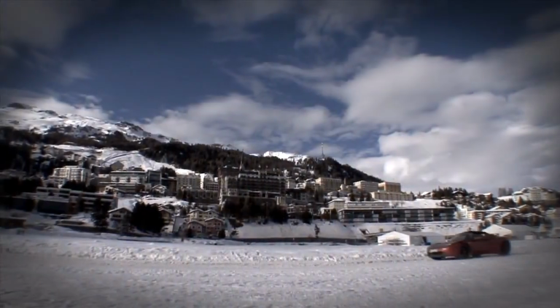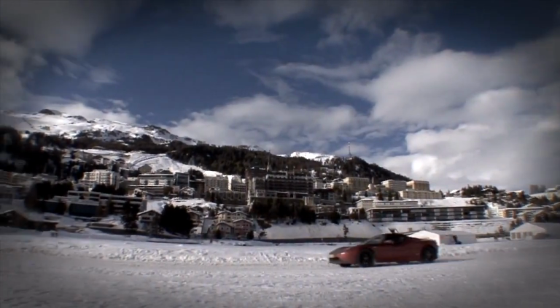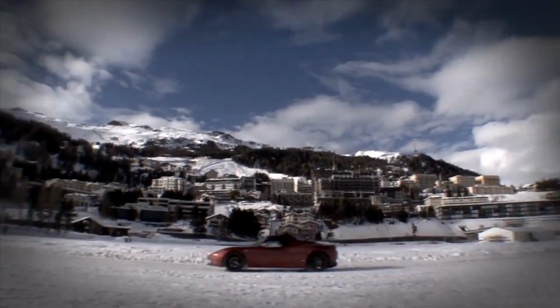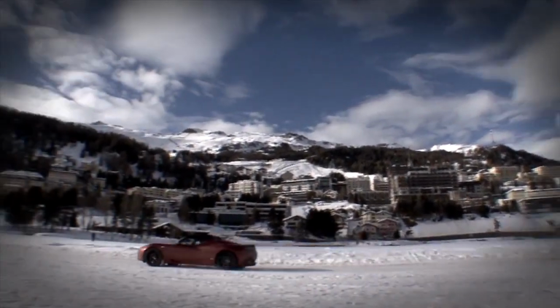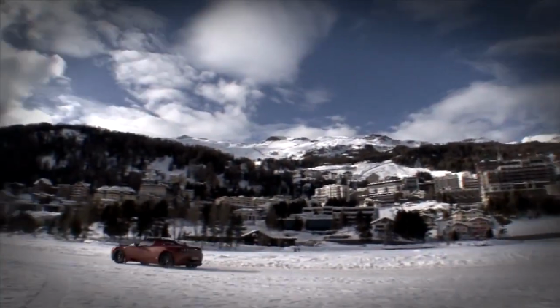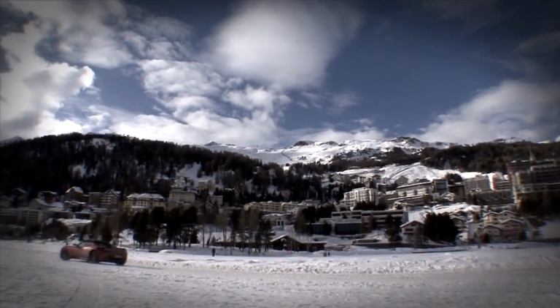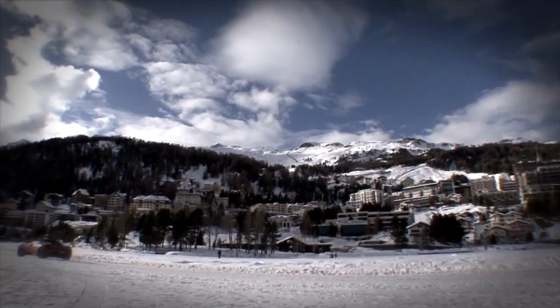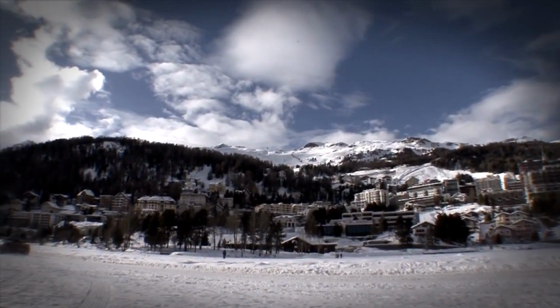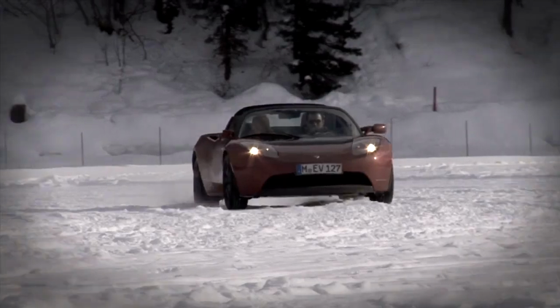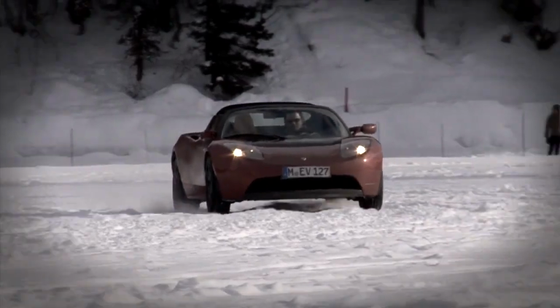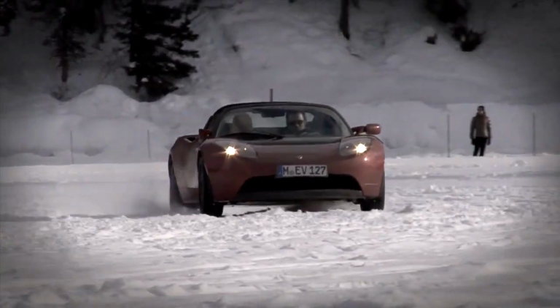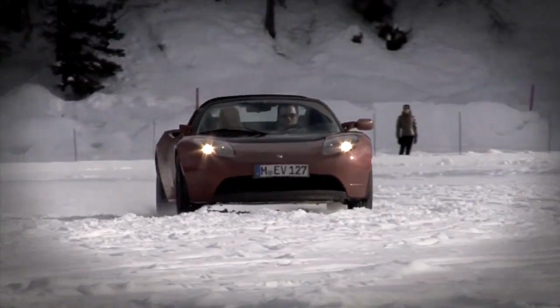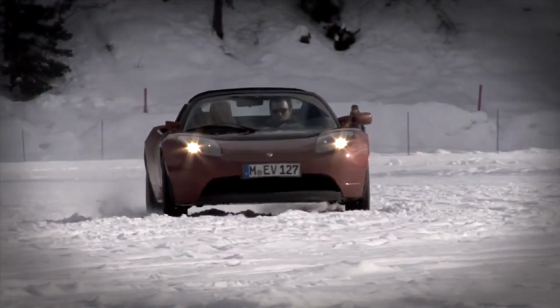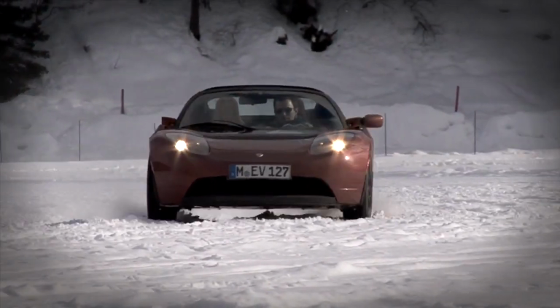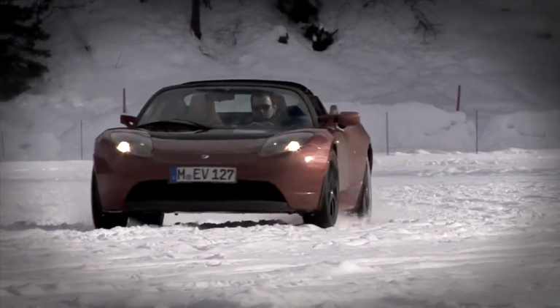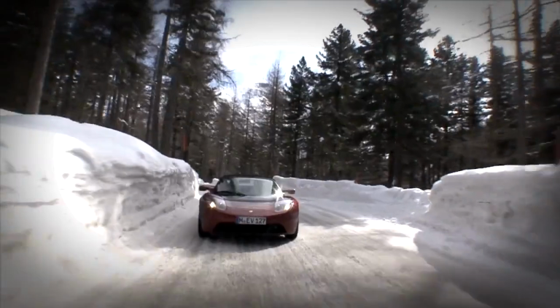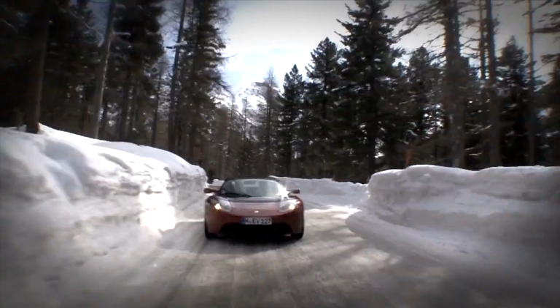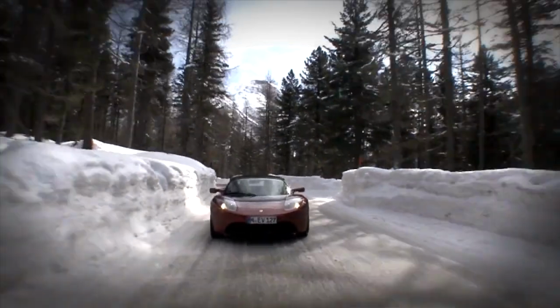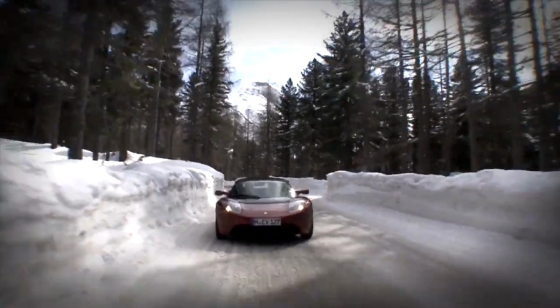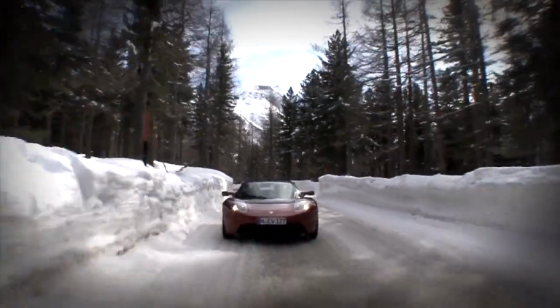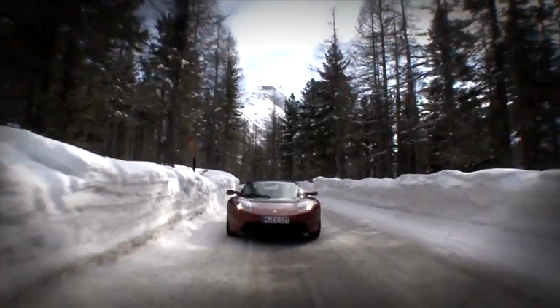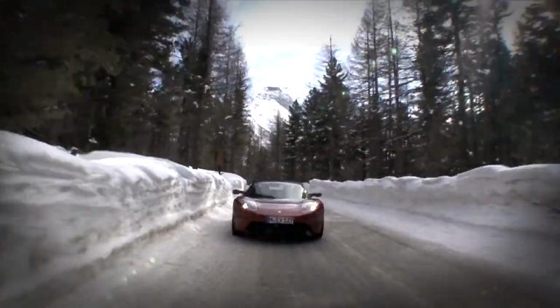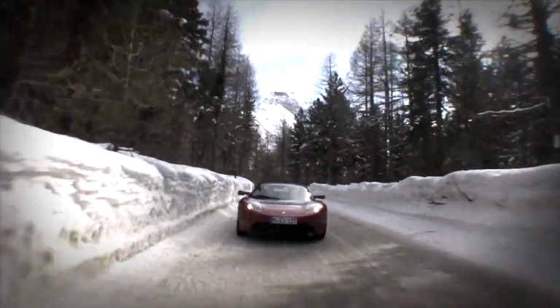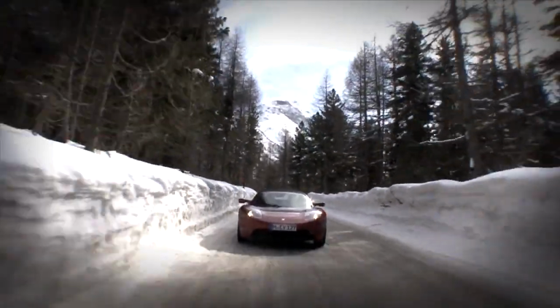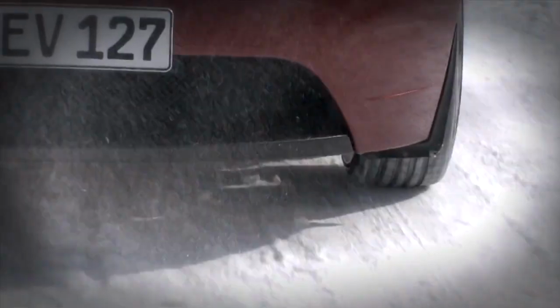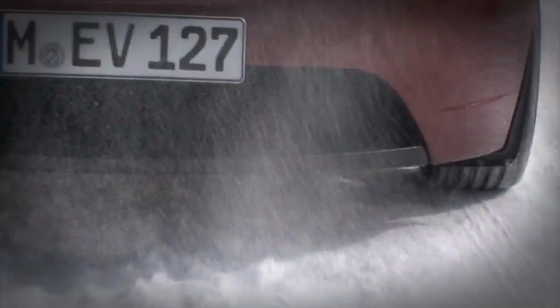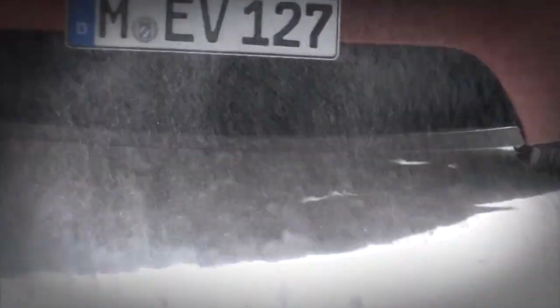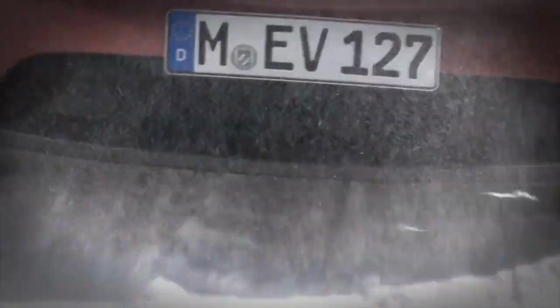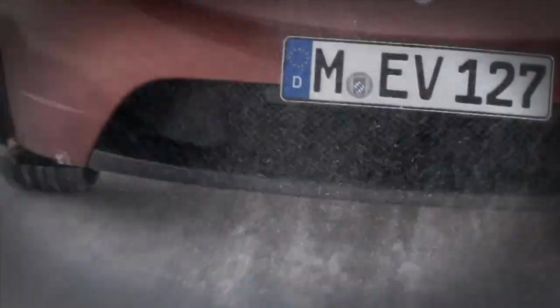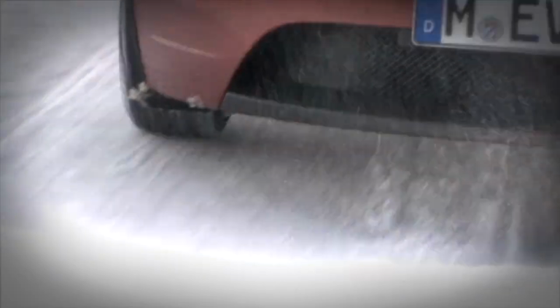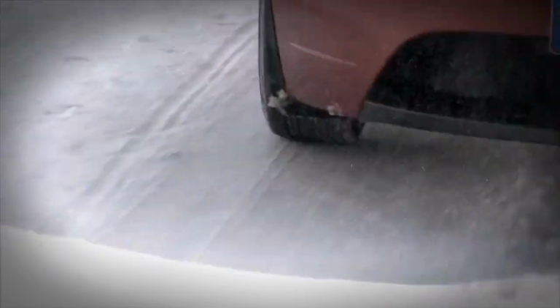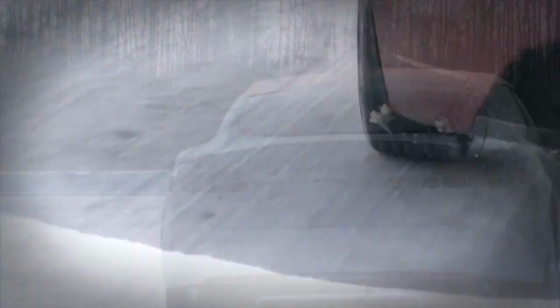With our Roadster programme, we learned there was a huge passion for our products, especially in Northern Europe. We learned a massive amount from those customers and we've been able to use all of that knowledge and information and feed that into the Model S.